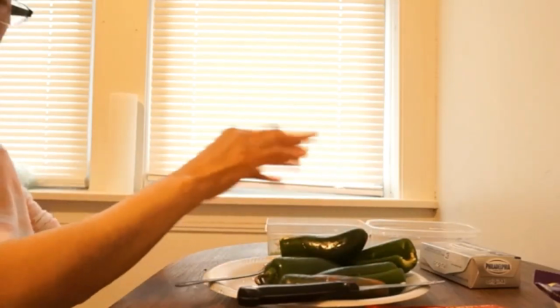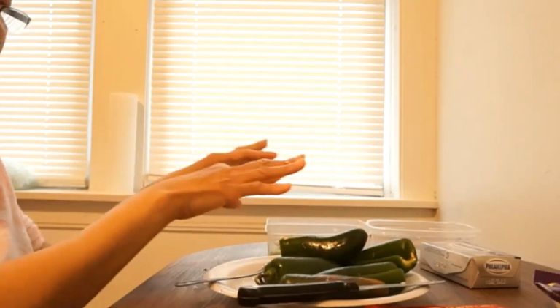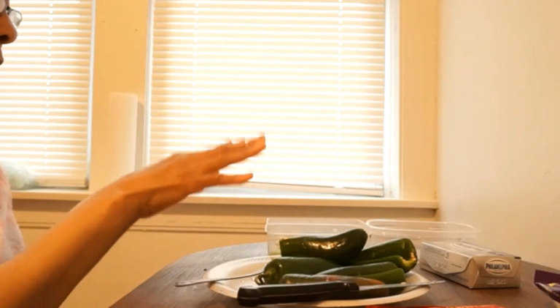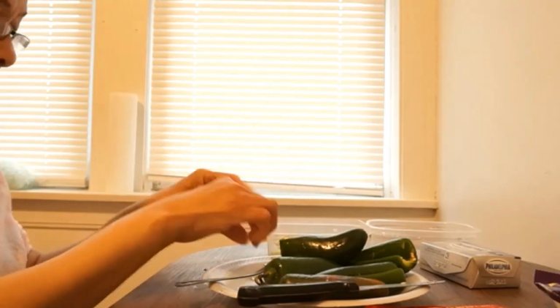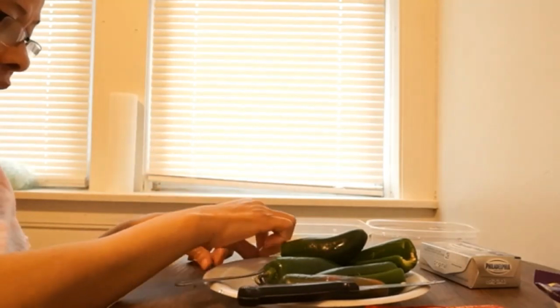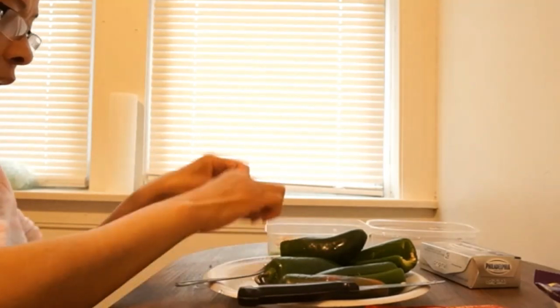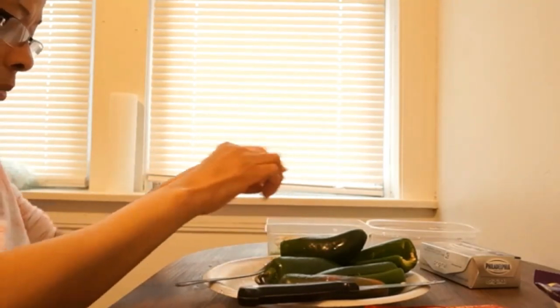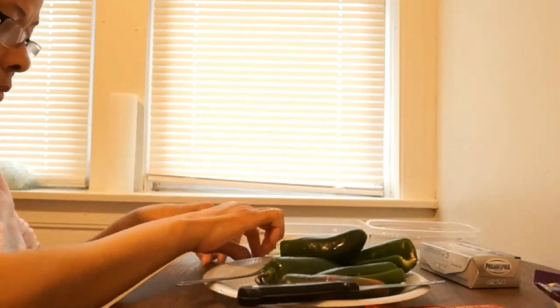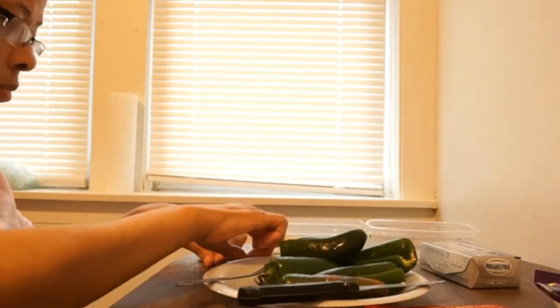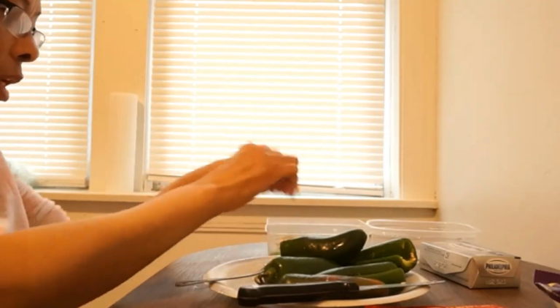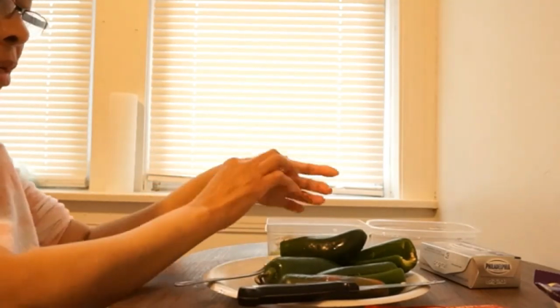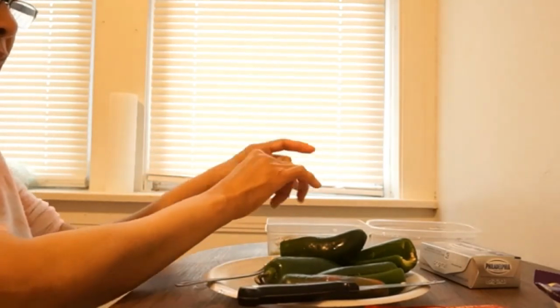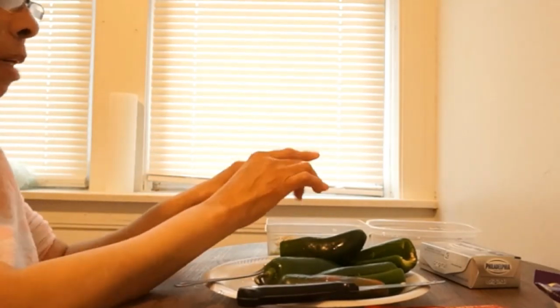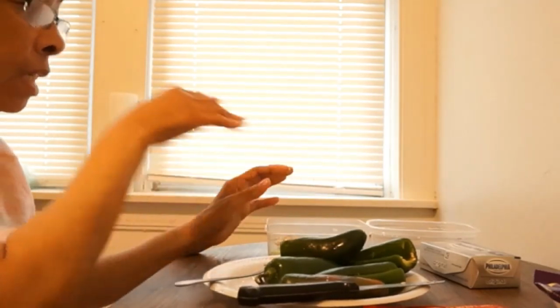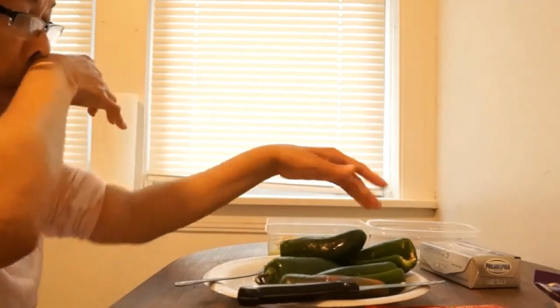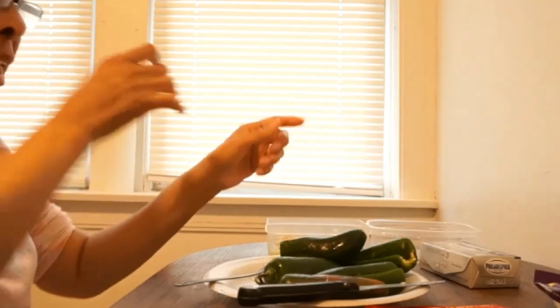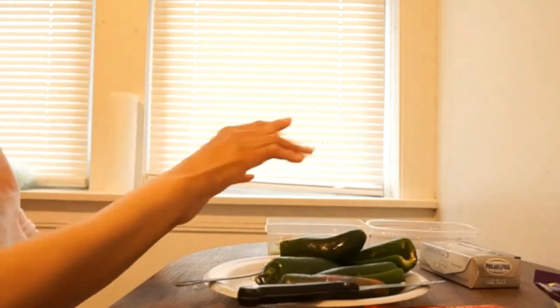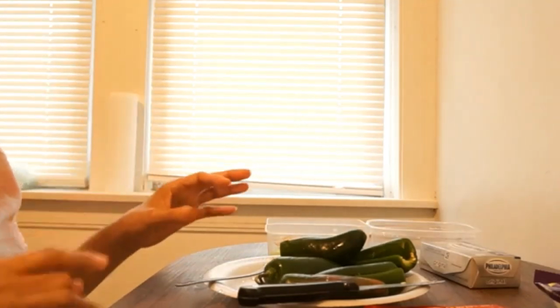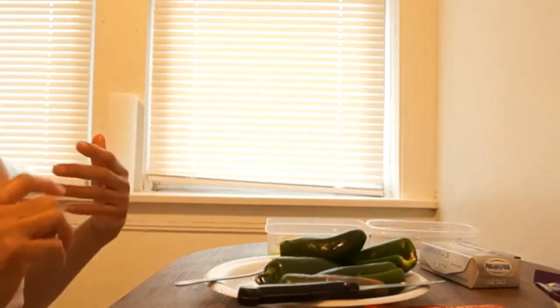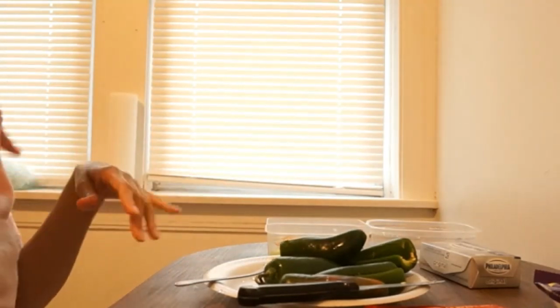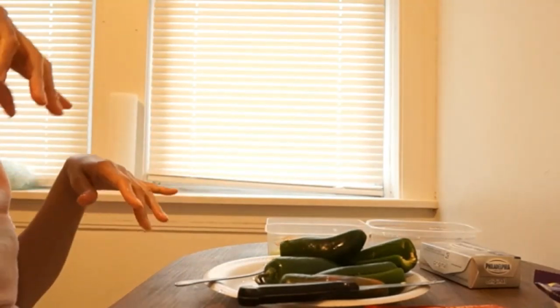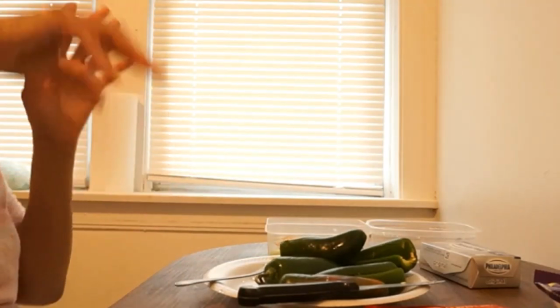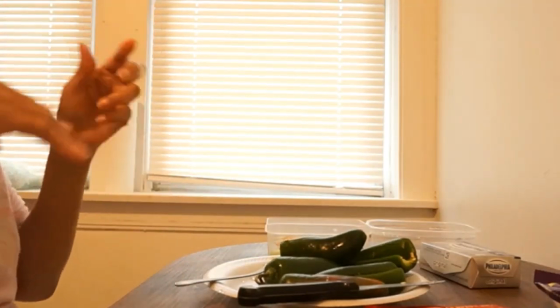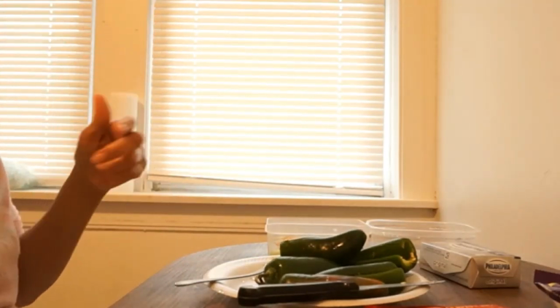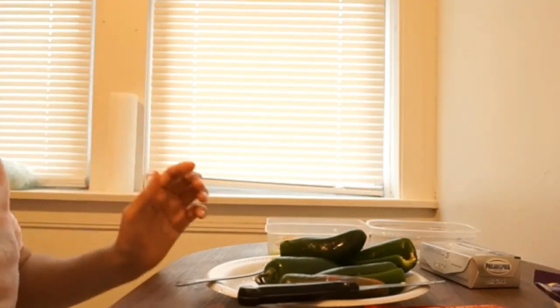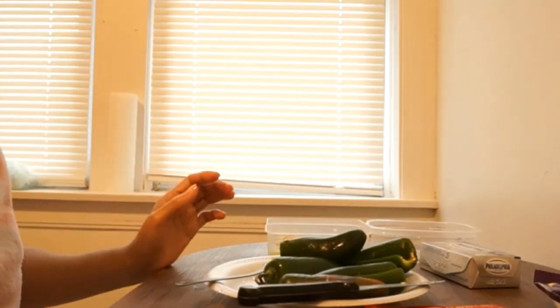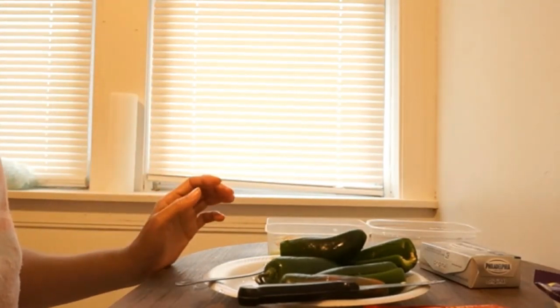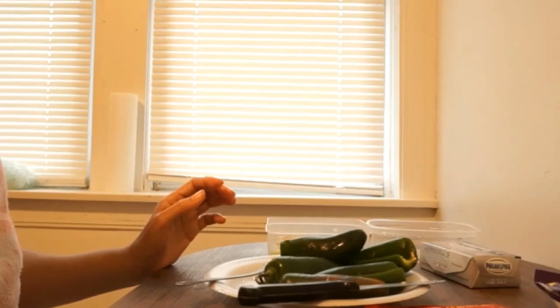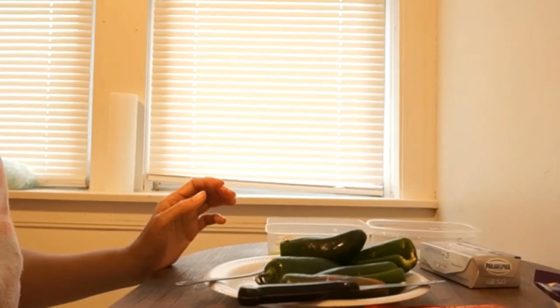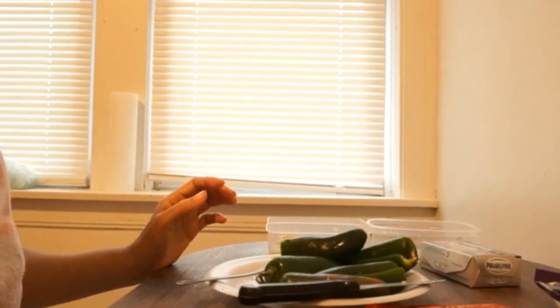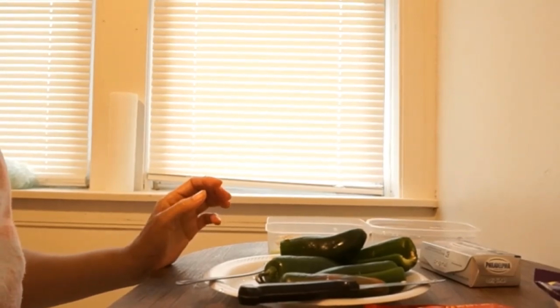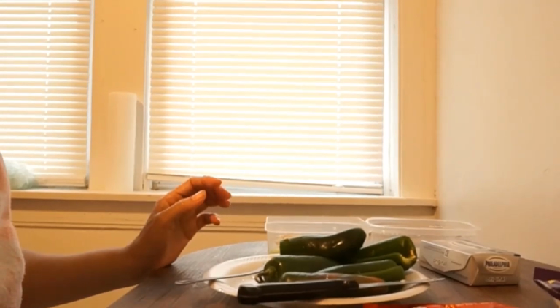We're going to throw these seeds away. We're going to keep some seeds to mix in with our cream cheese, though. So it's going to be real hot. I'll be right back in a minute, guys.